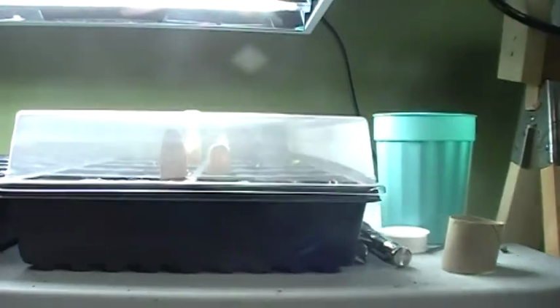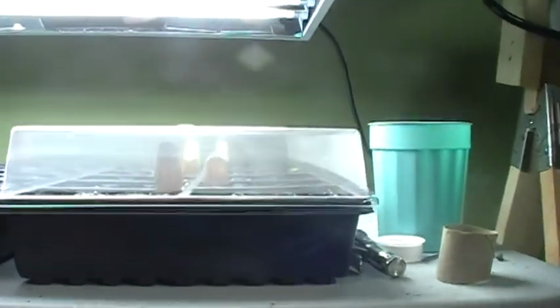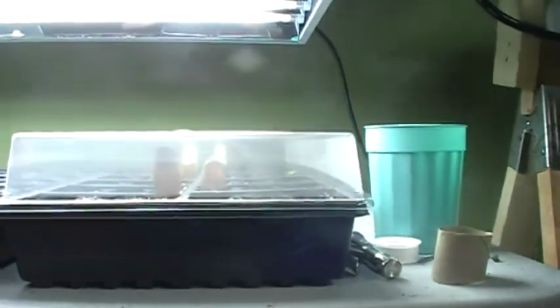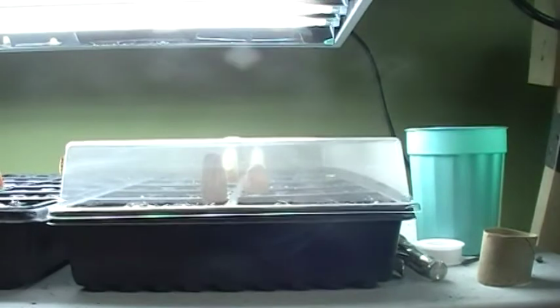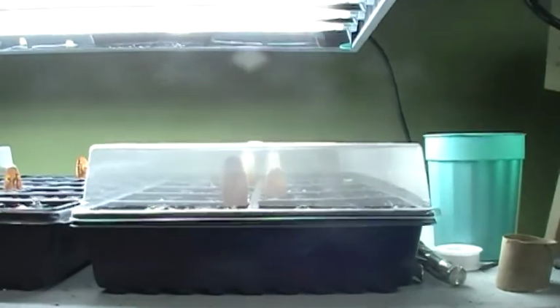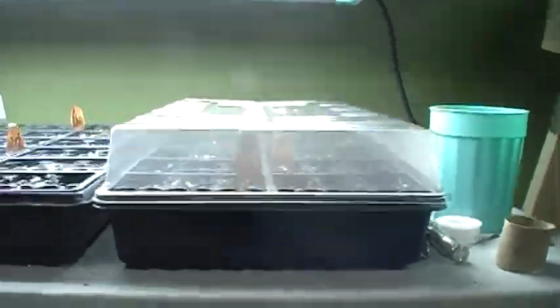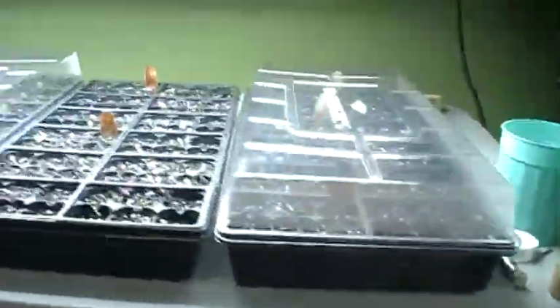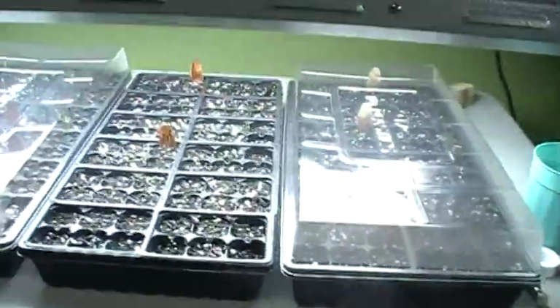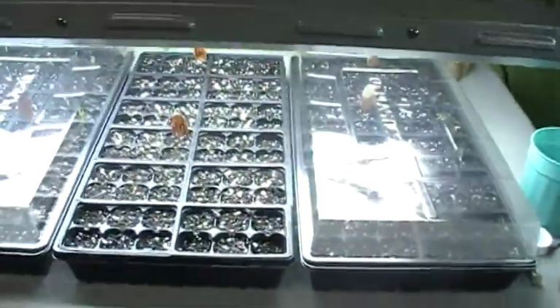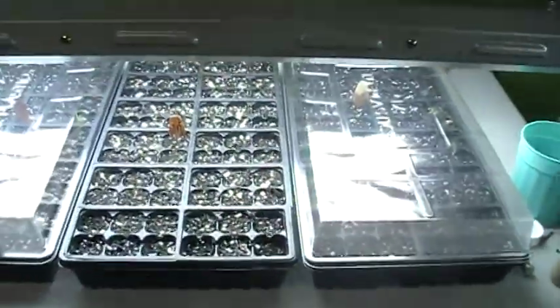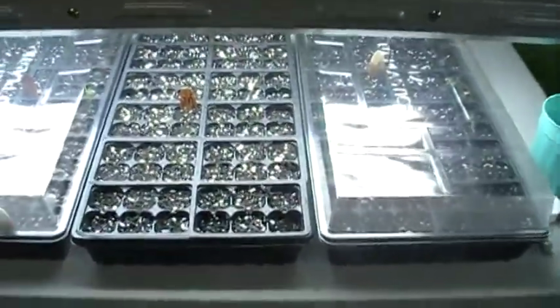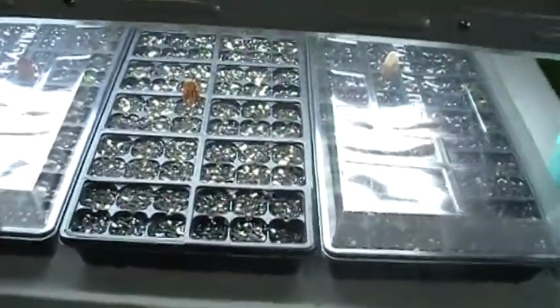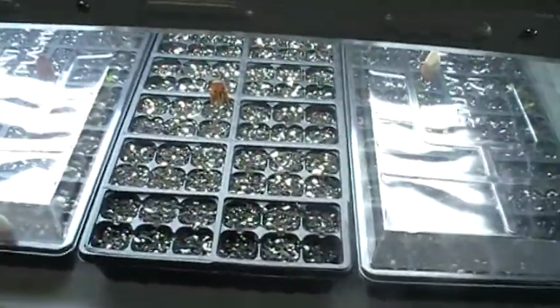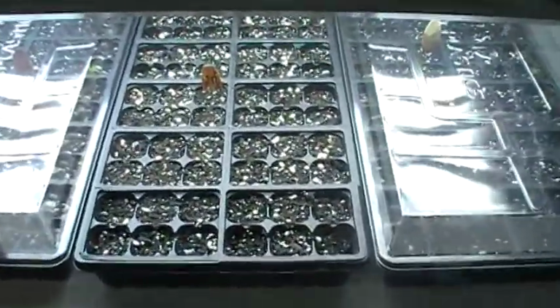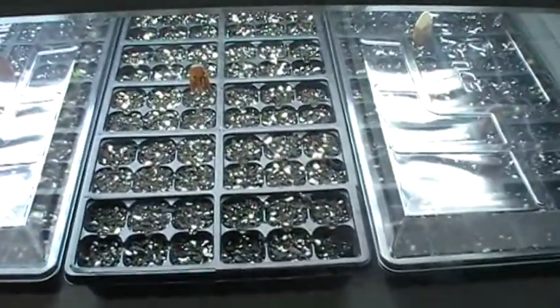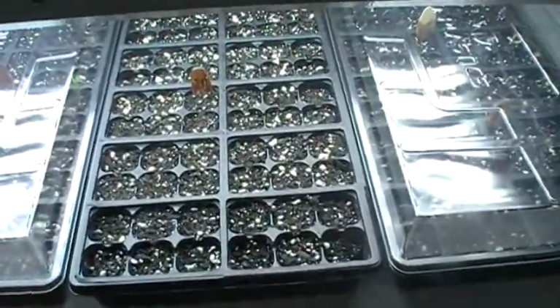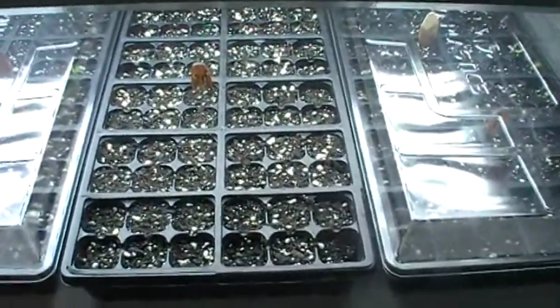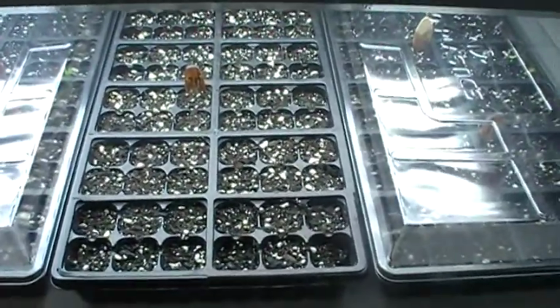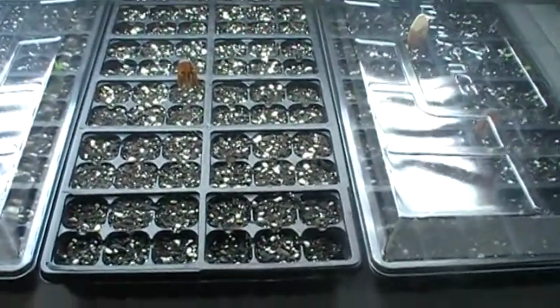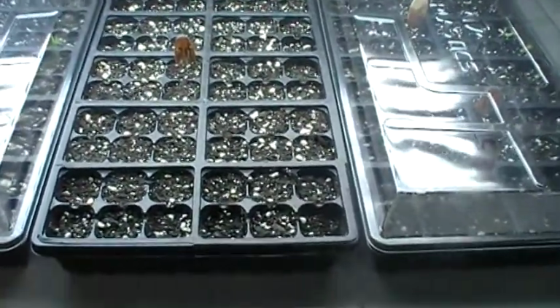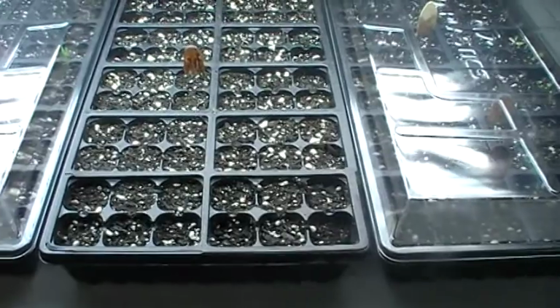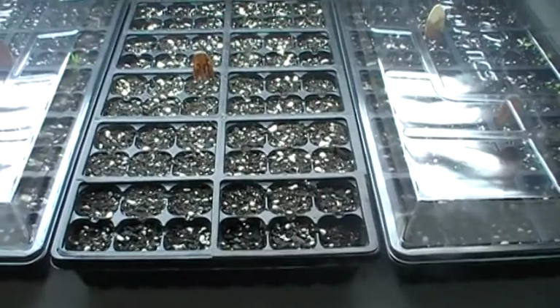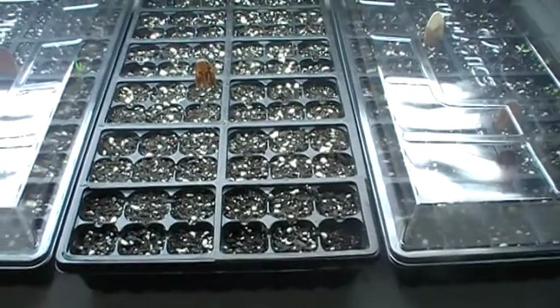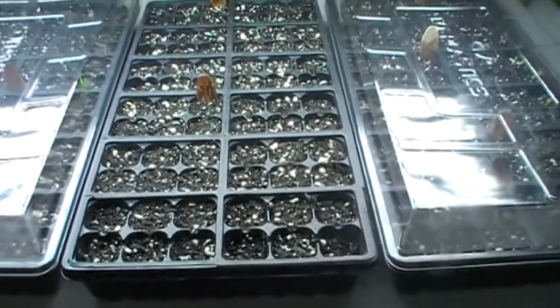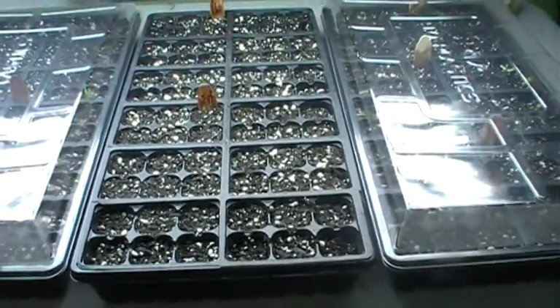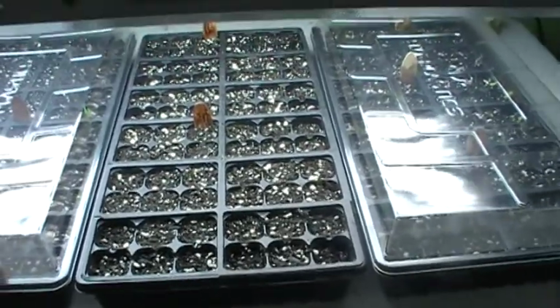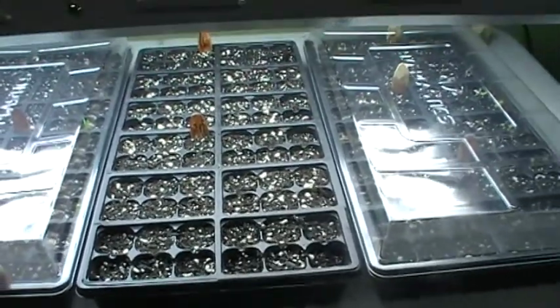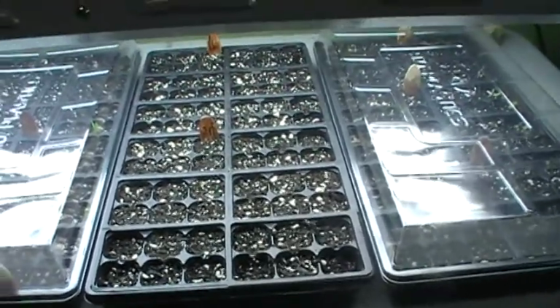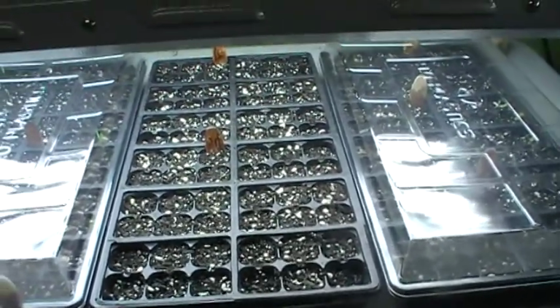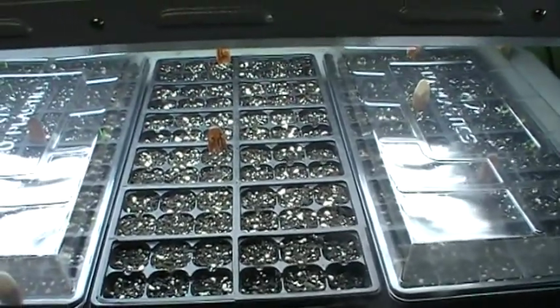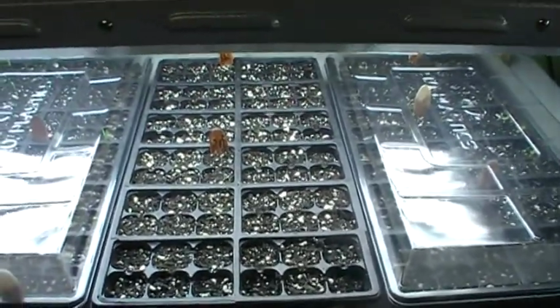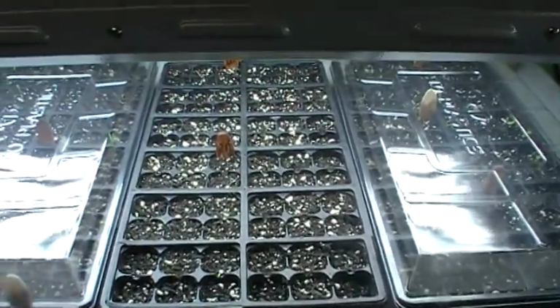Those are just starting to come up. I took the lid off the eggplant — it still has two more days until it can germinate, but it just looked too wet to me.